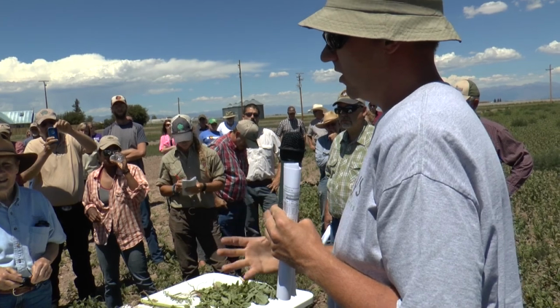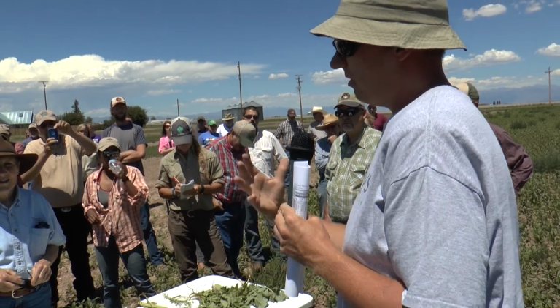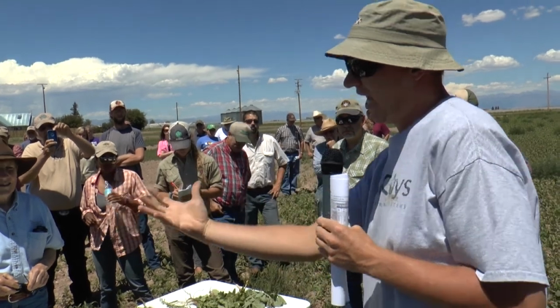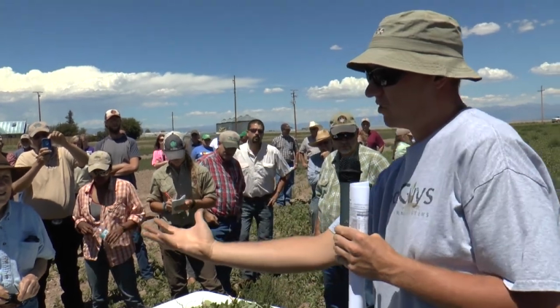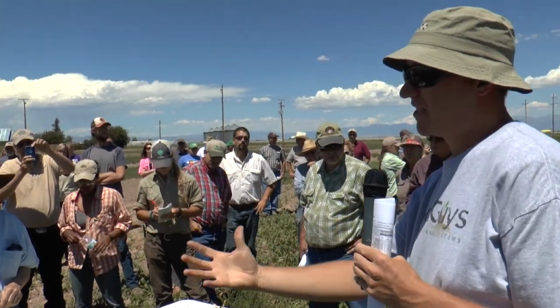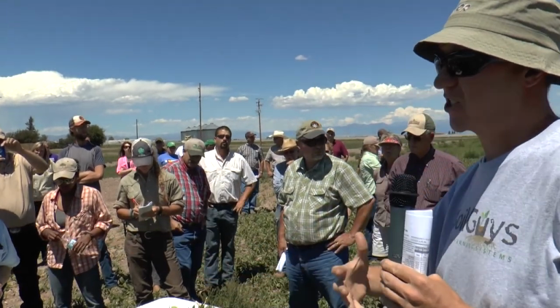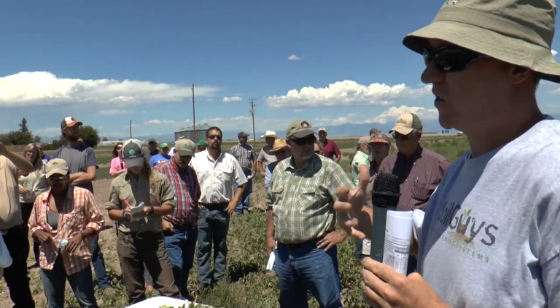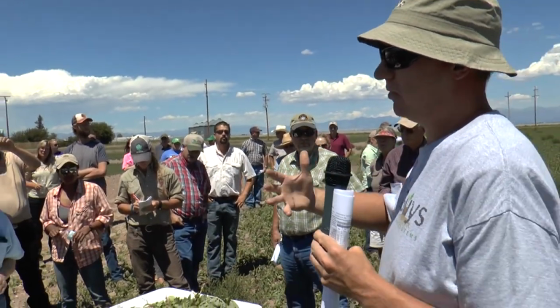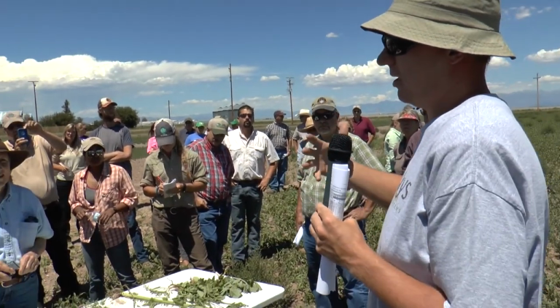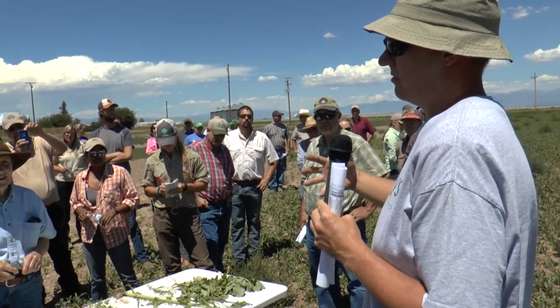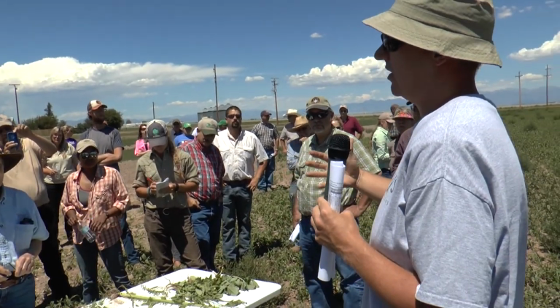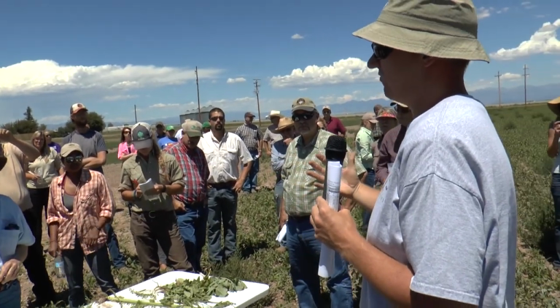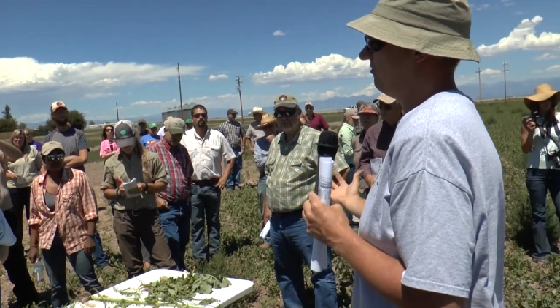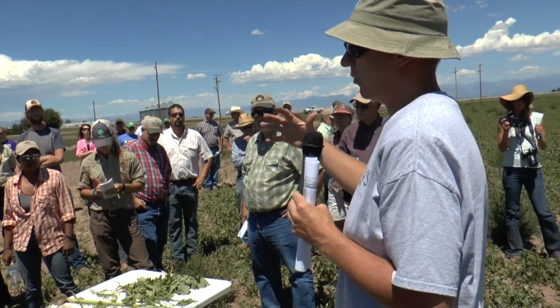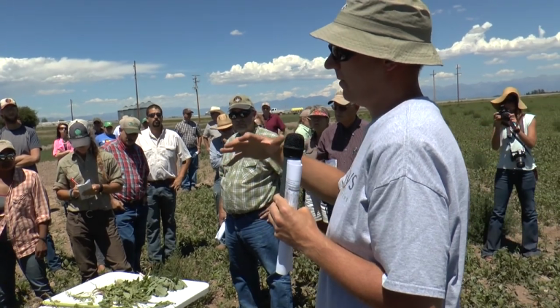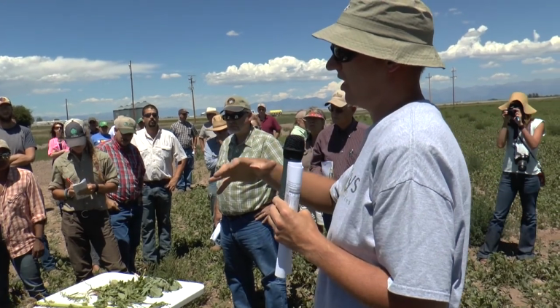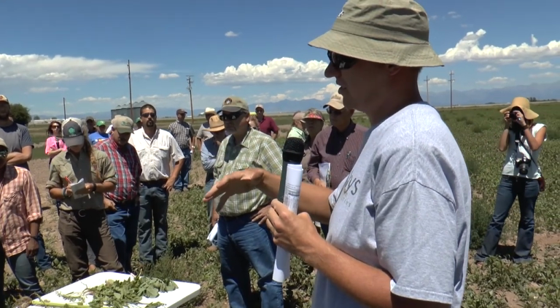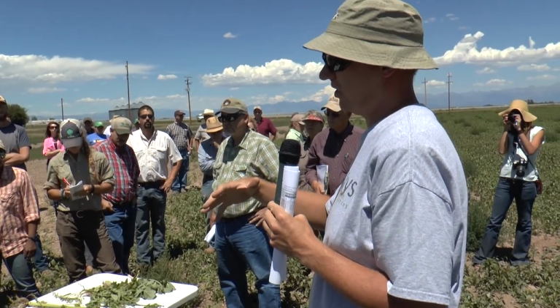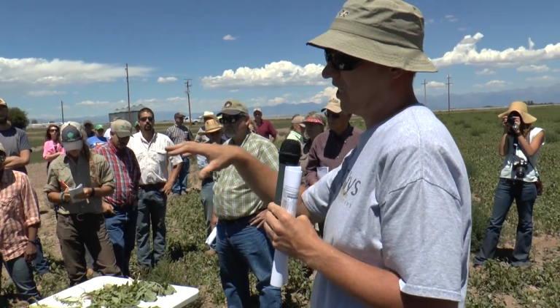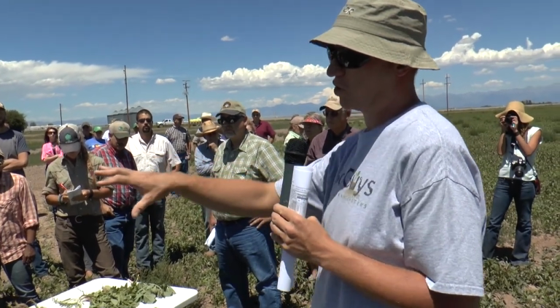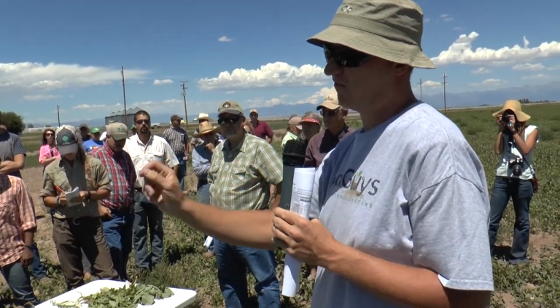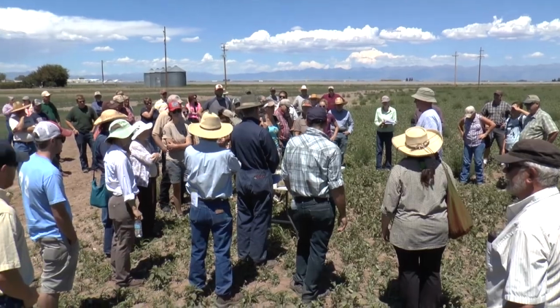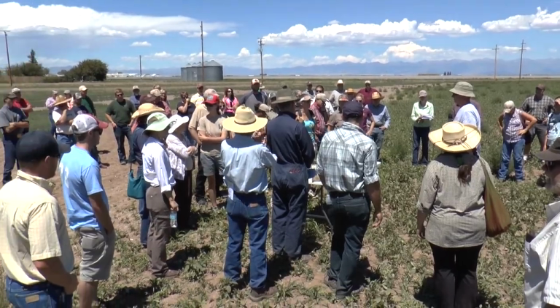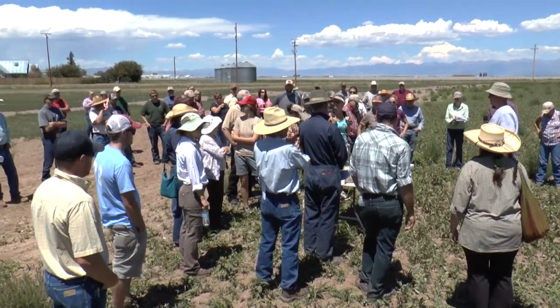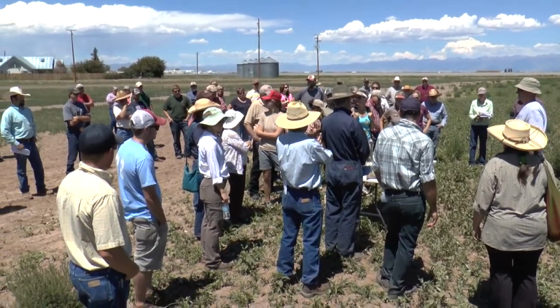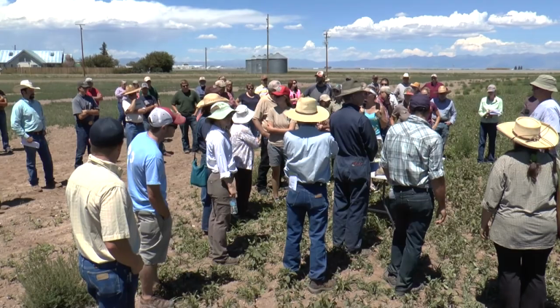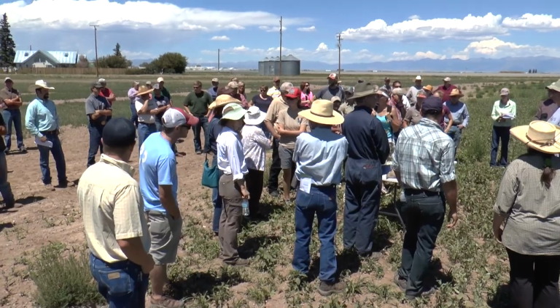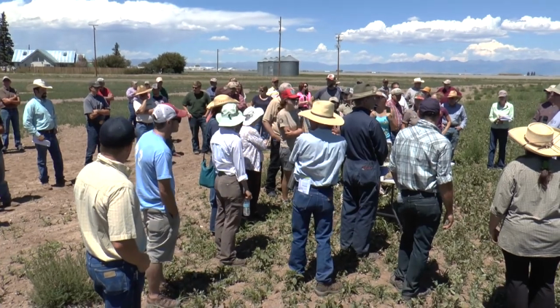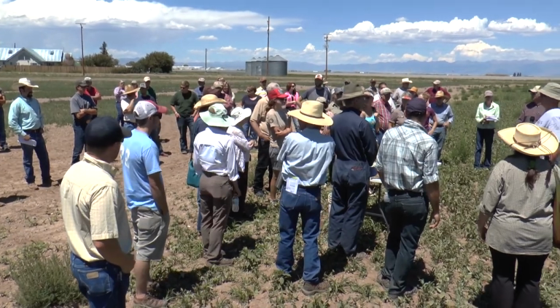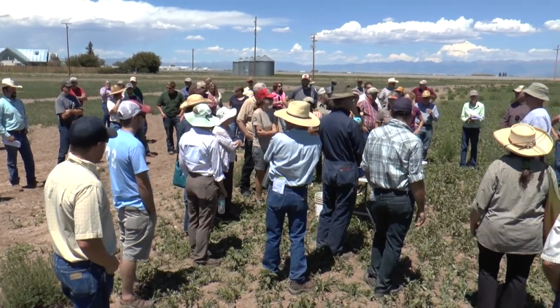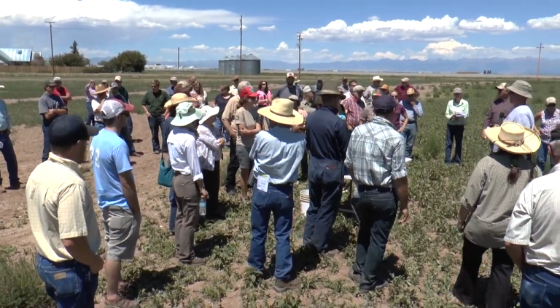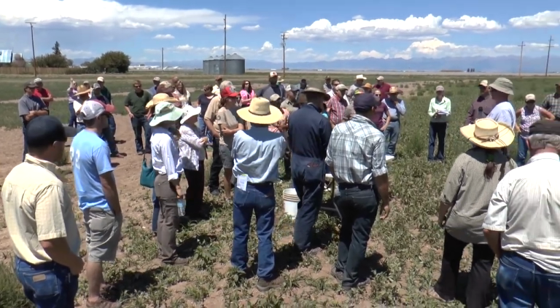Before, when I didn't have those crops out there, I actually had to establish a pest population first before the predatory populations would establish. Now I'm trying to reverse that and establish my predatory populations before the insects have a chance to come into my field.